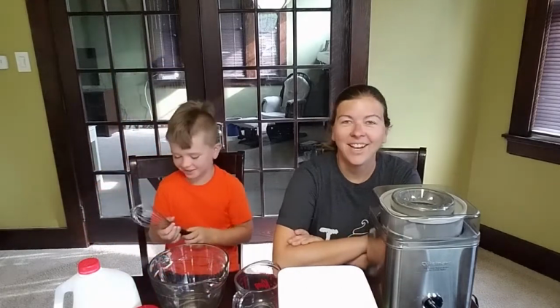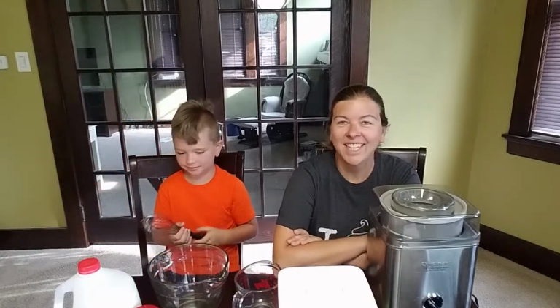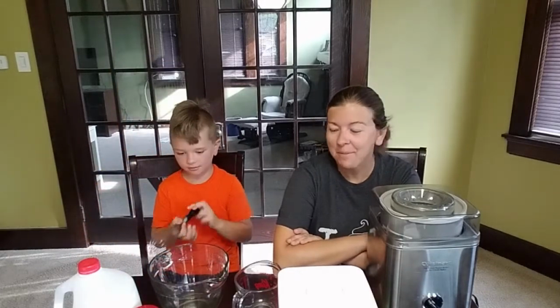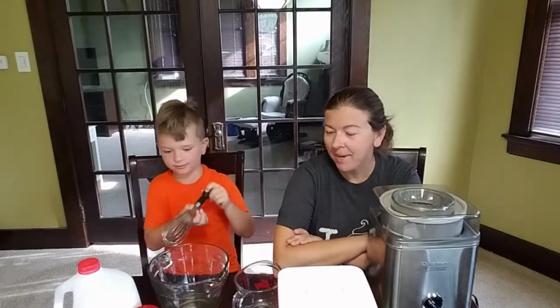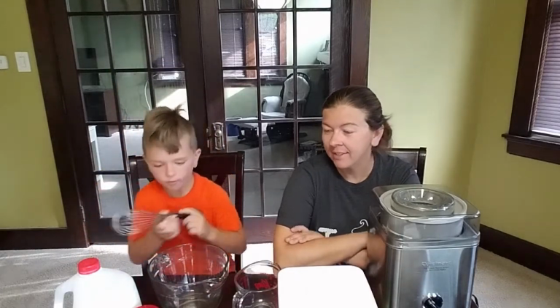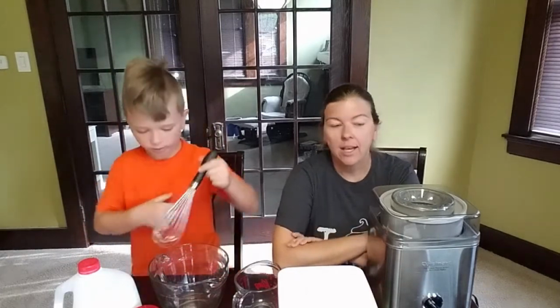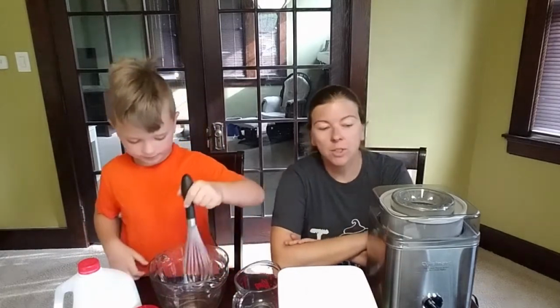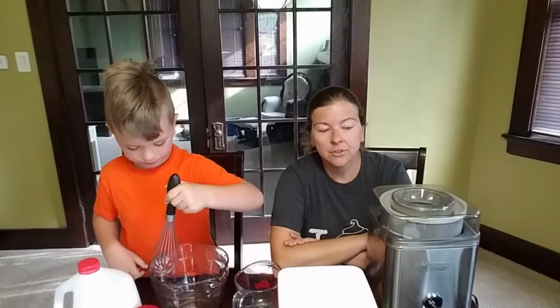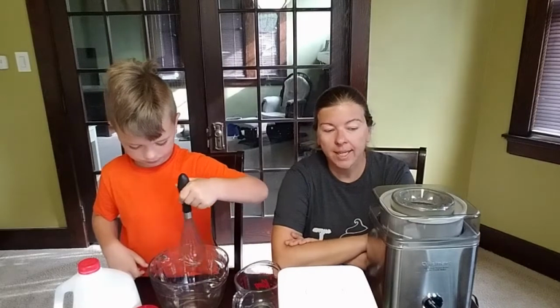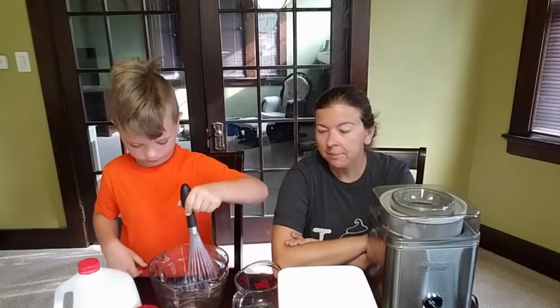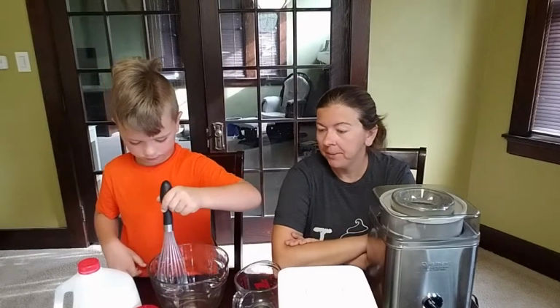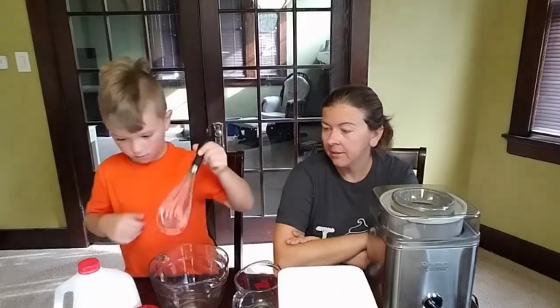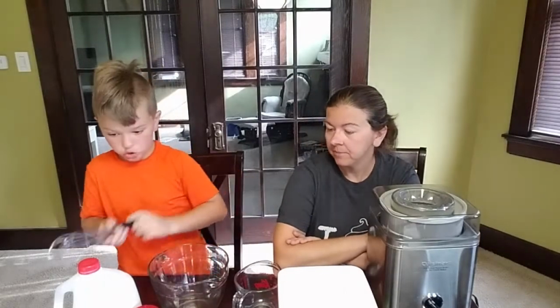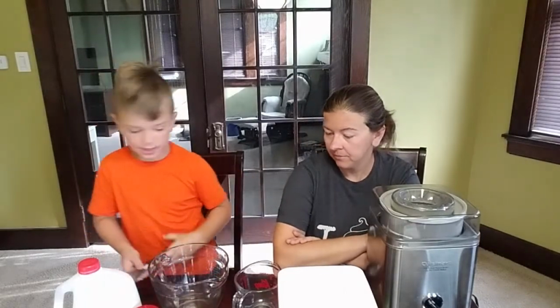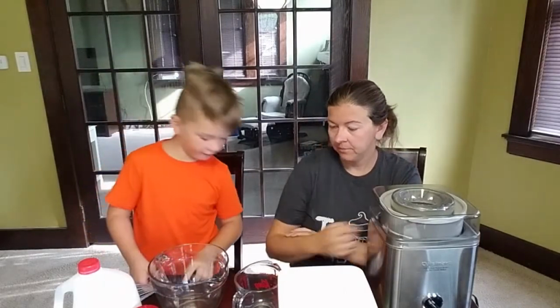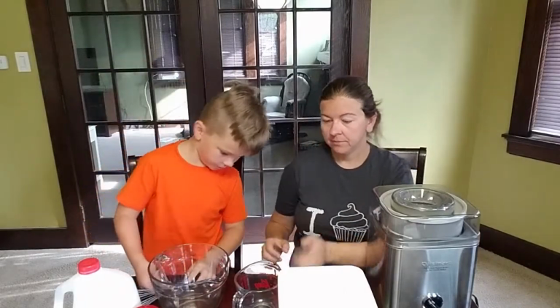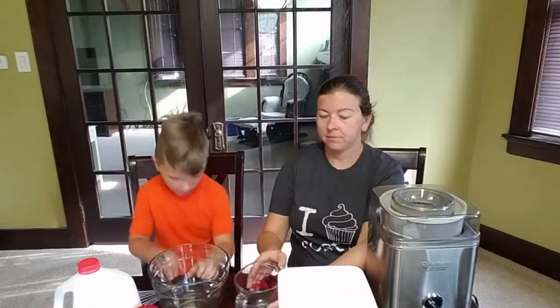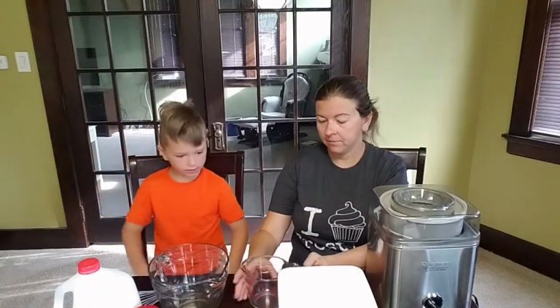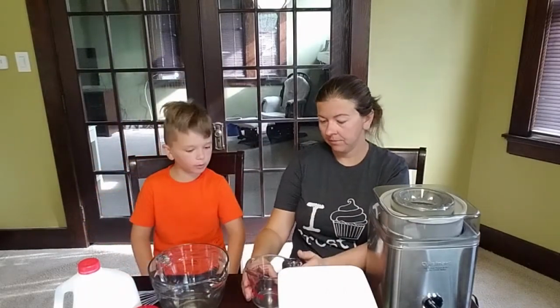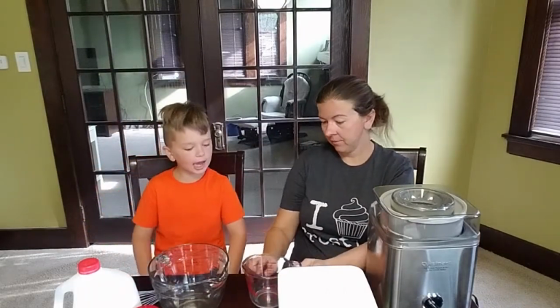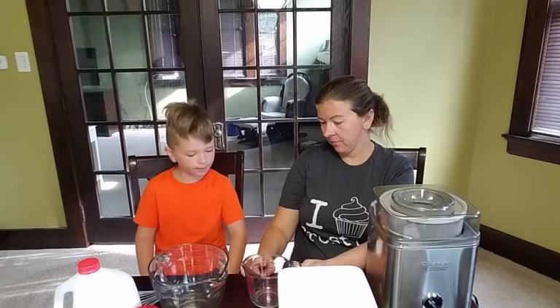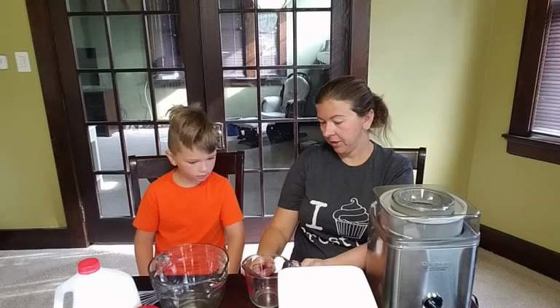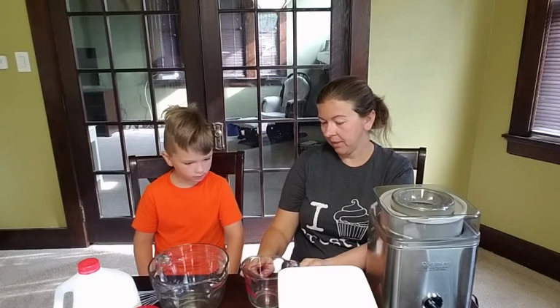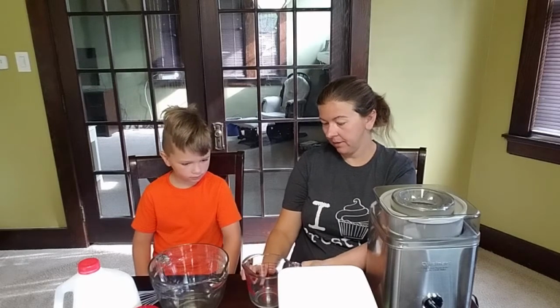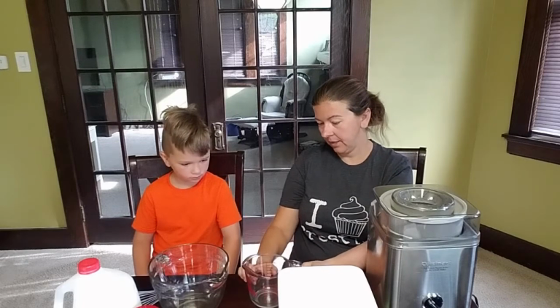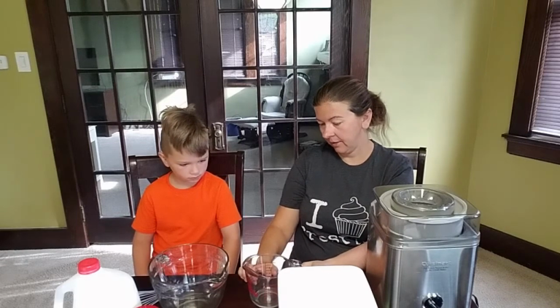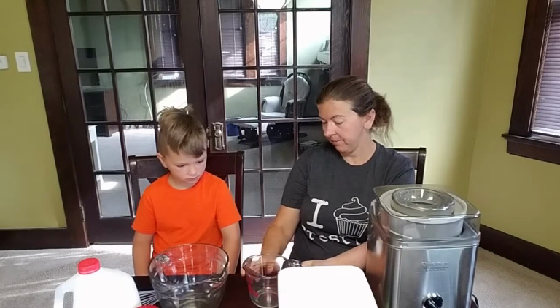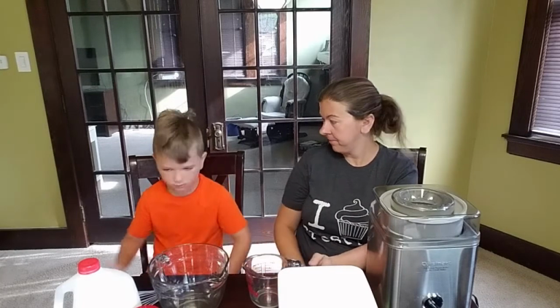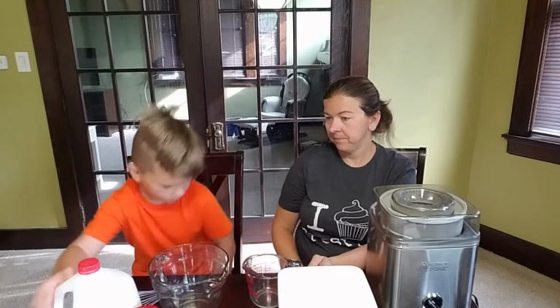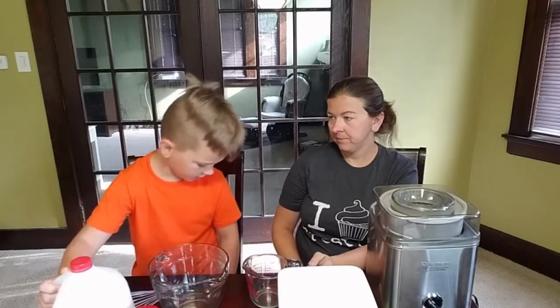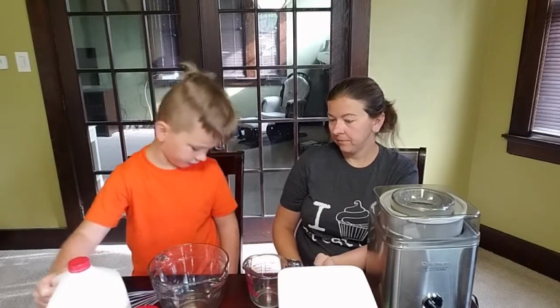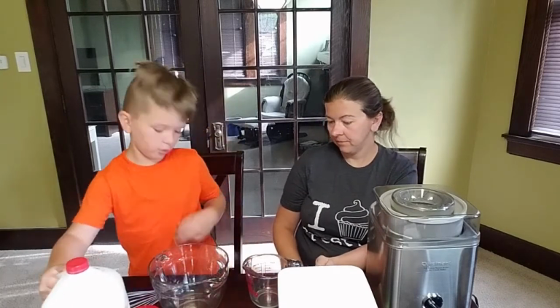It's time to make the base. We're going to use two and a half cups of whole milk — here's two cups and here's a half cup.